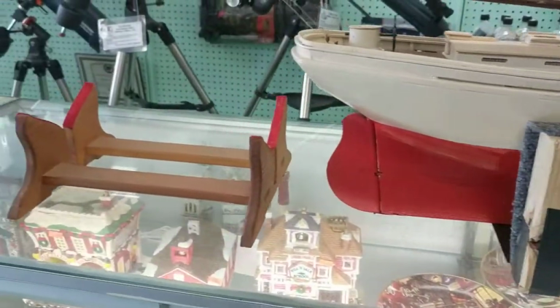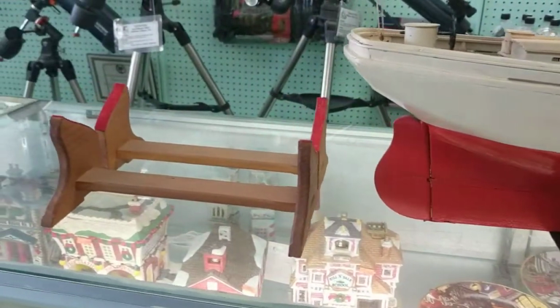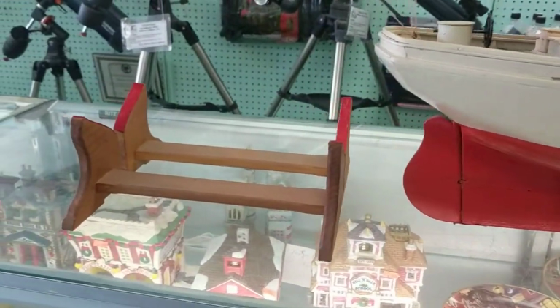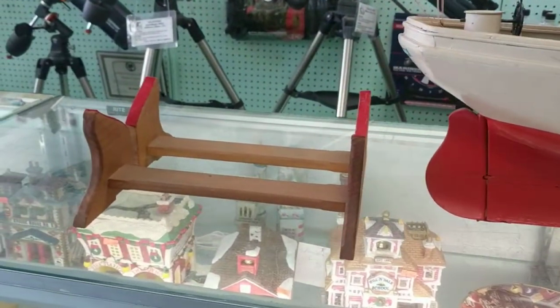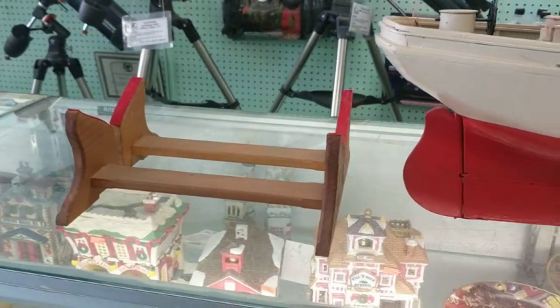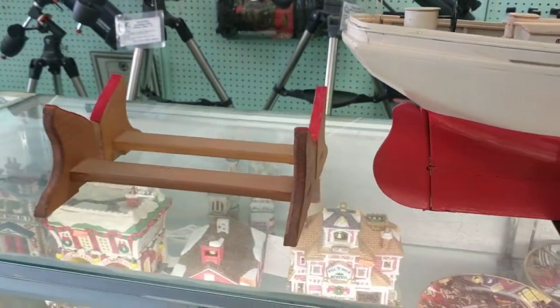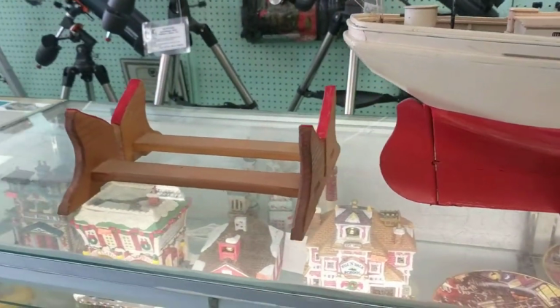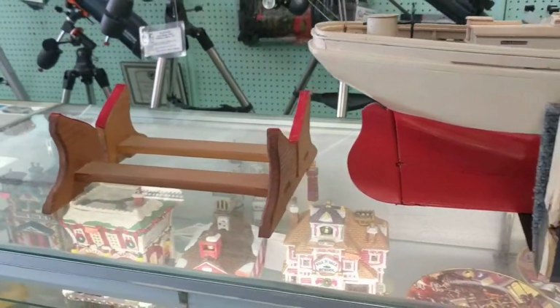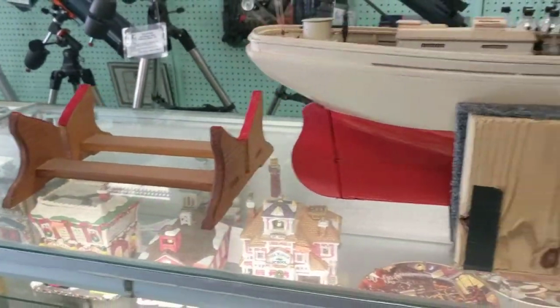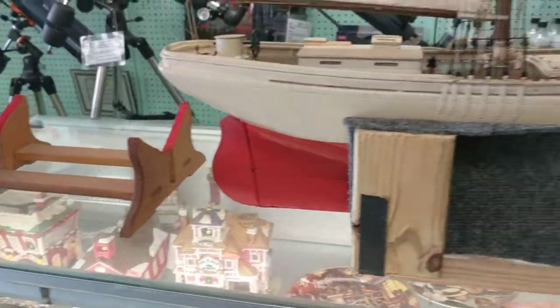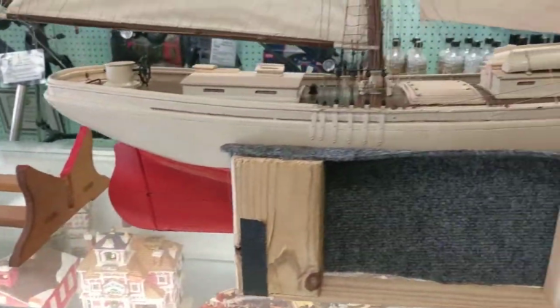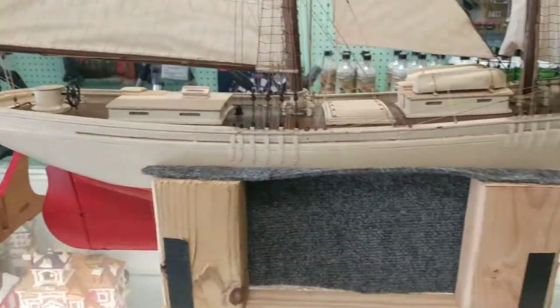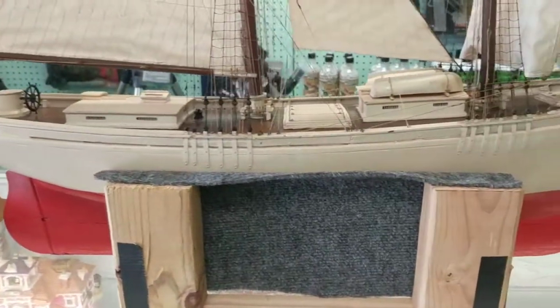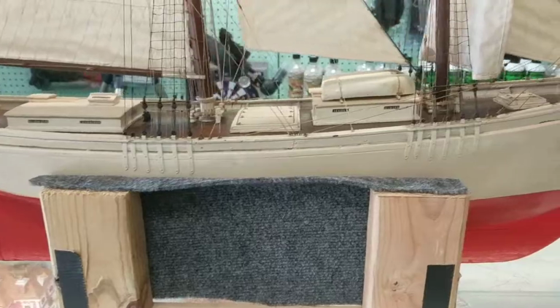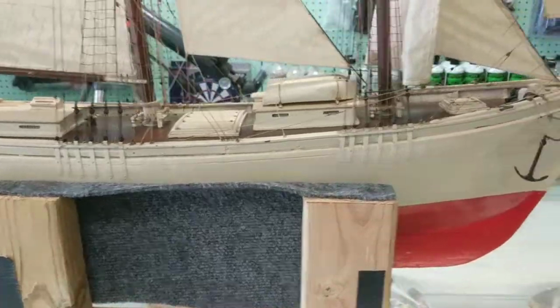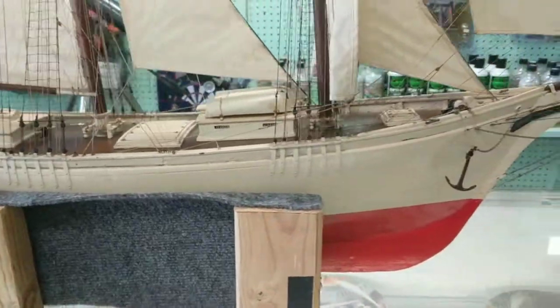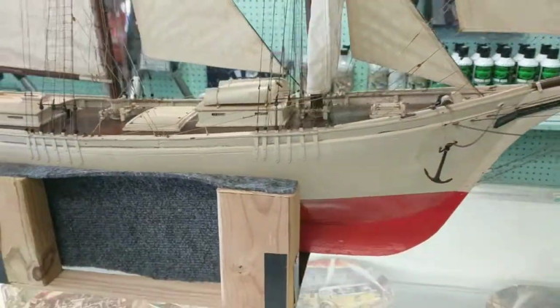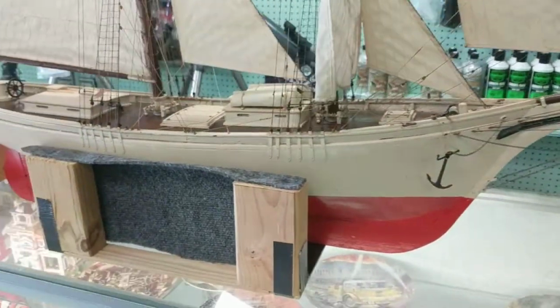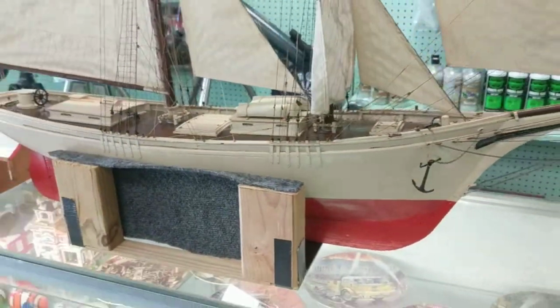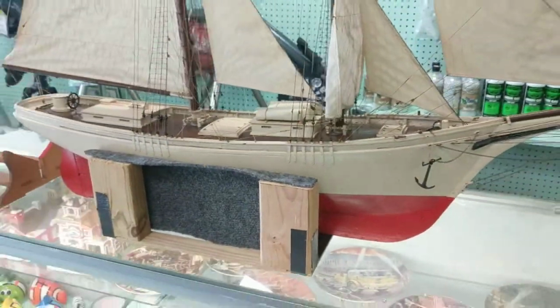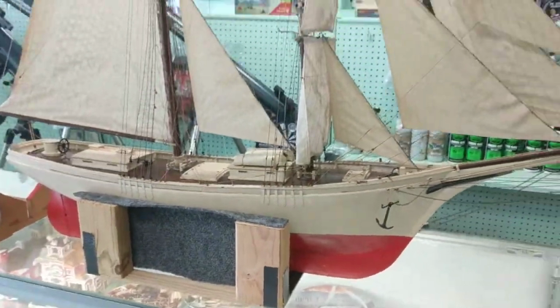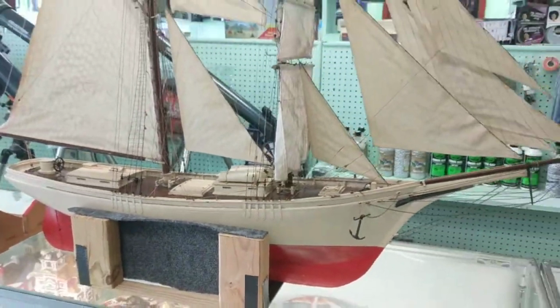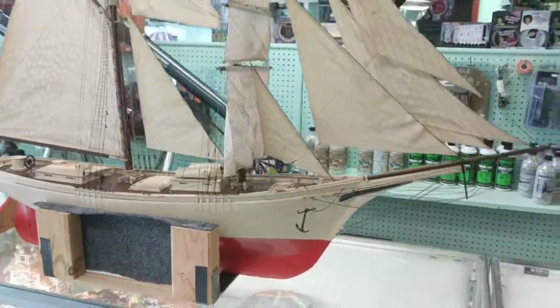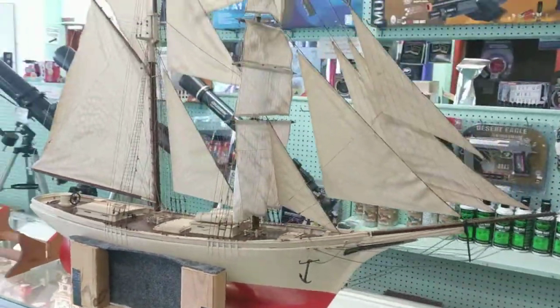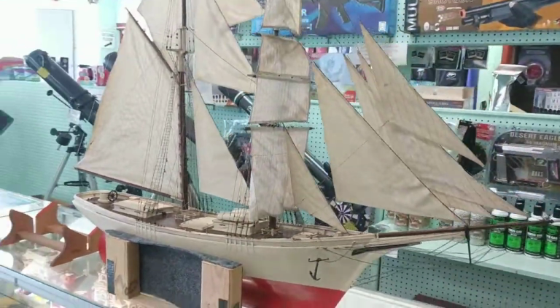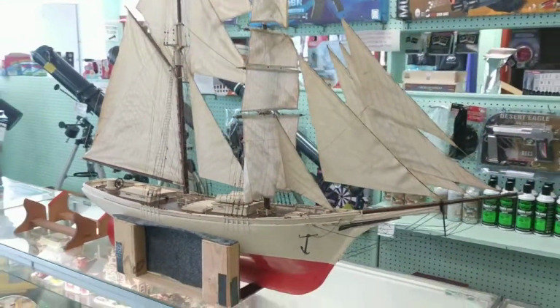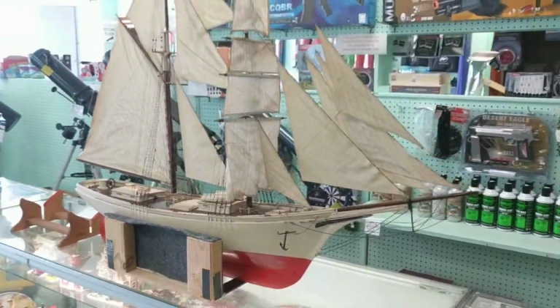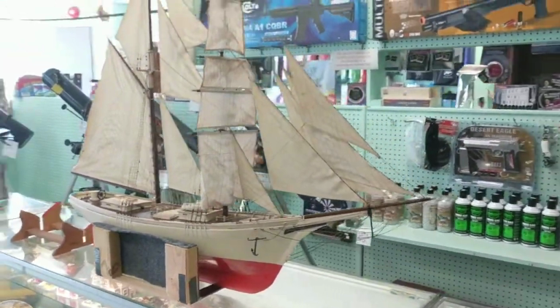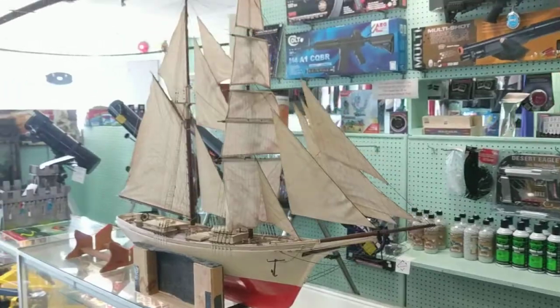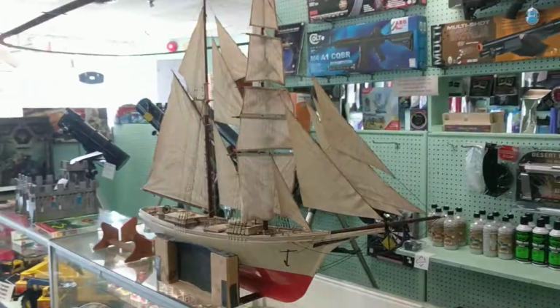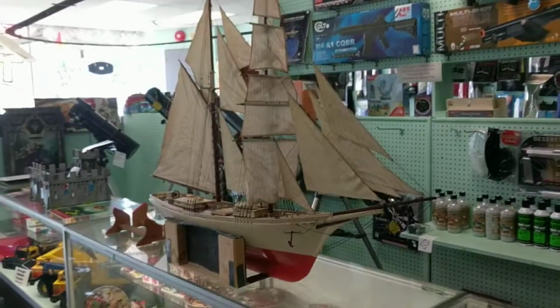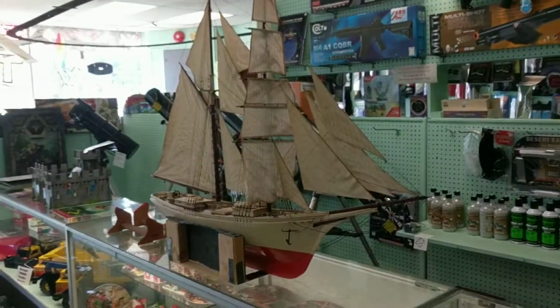This is the stand that the family had with it — certainly not something we want to be moving the boat around in. Another example of the level of work we can do restoring your model ship at Hobbymasters.